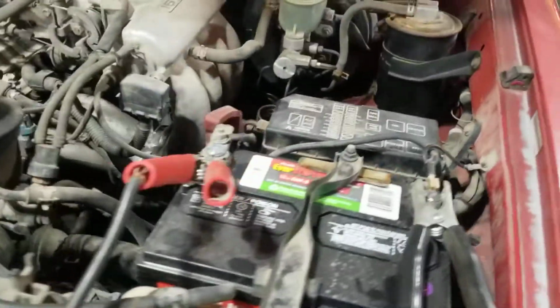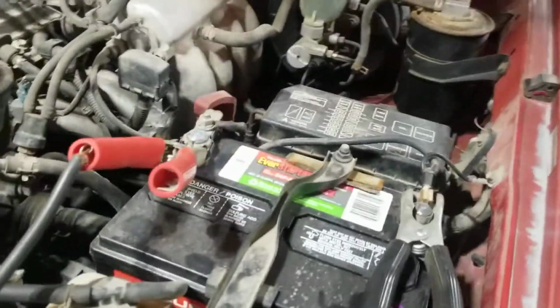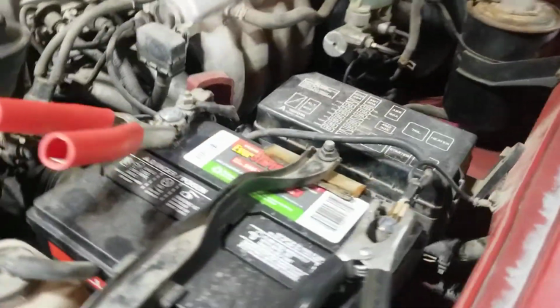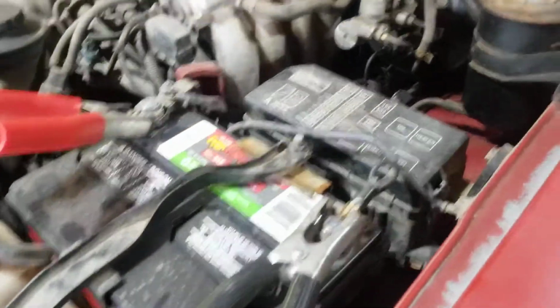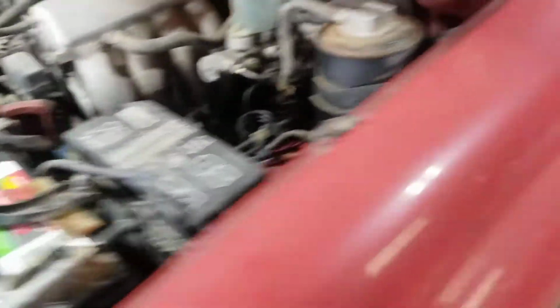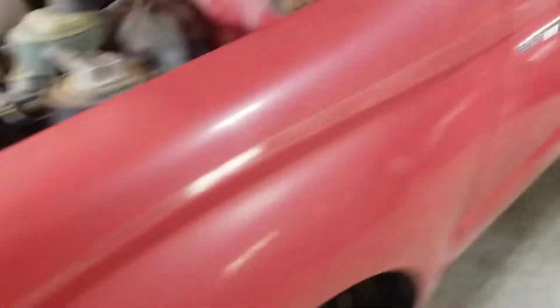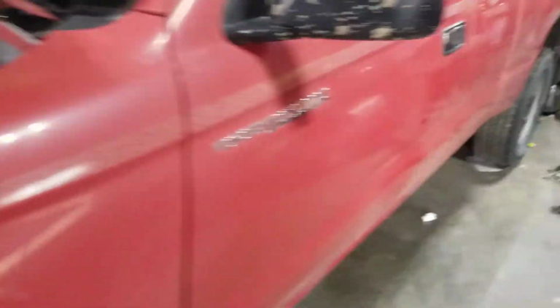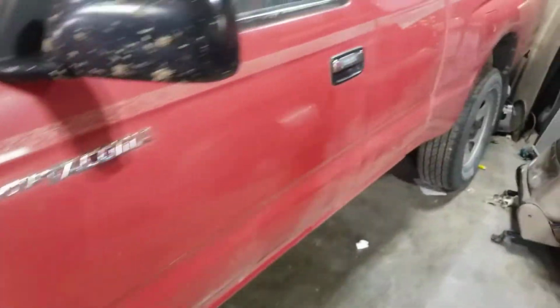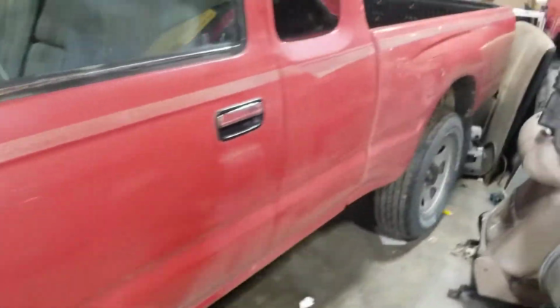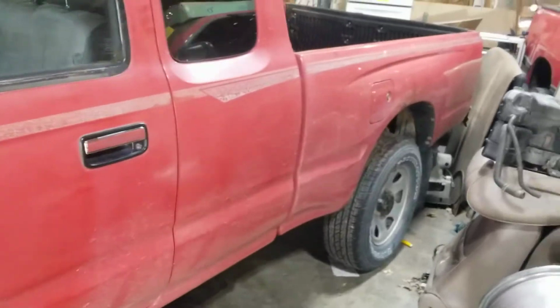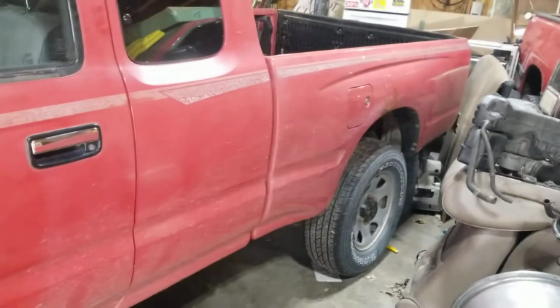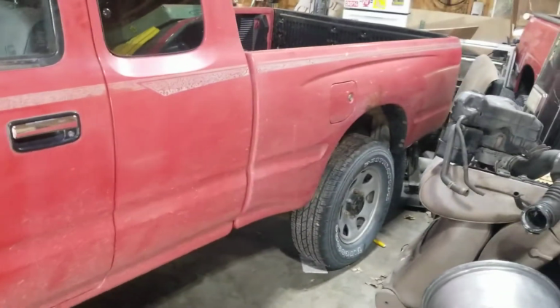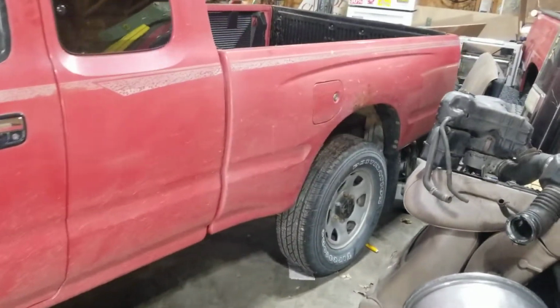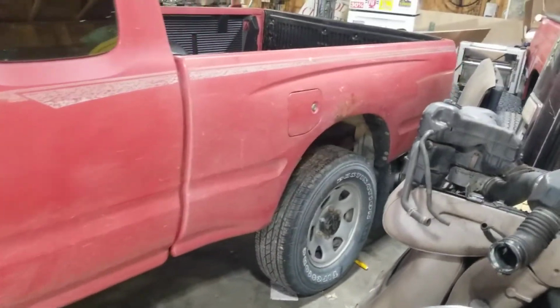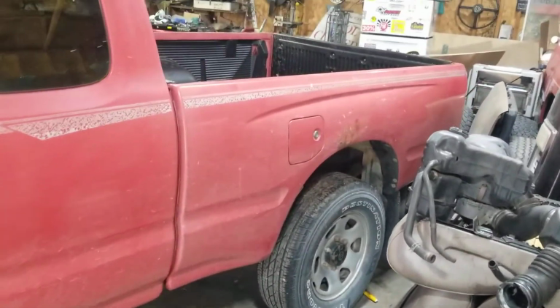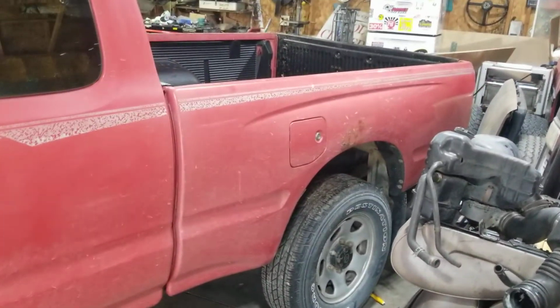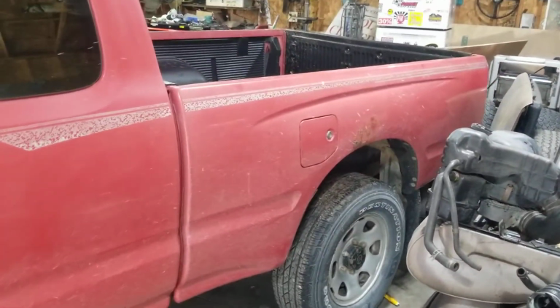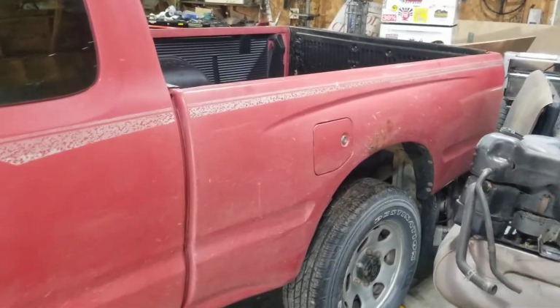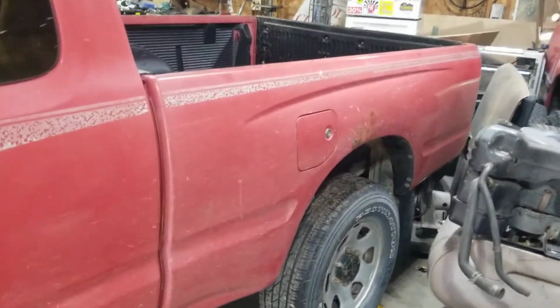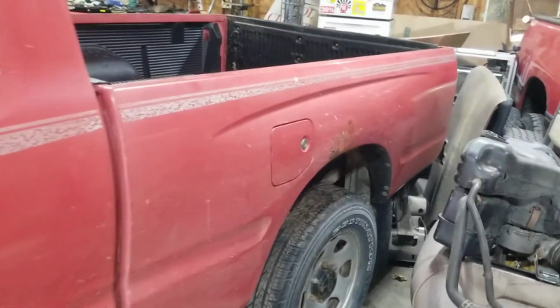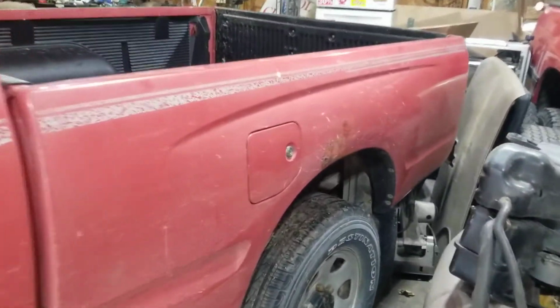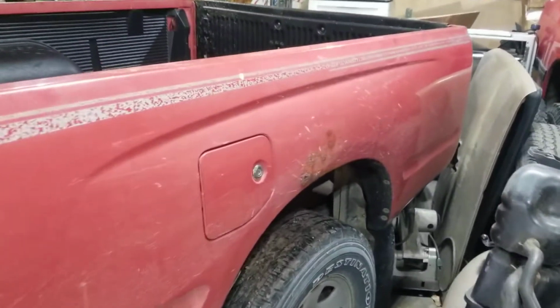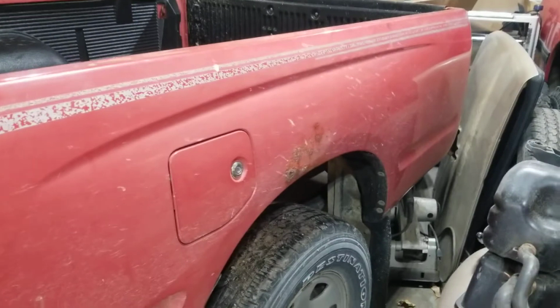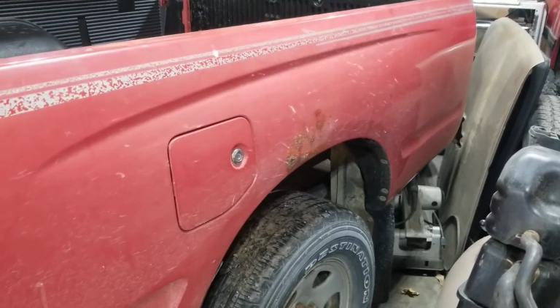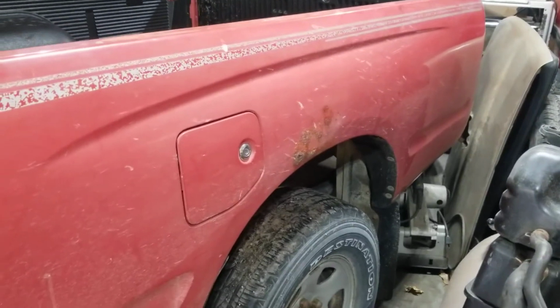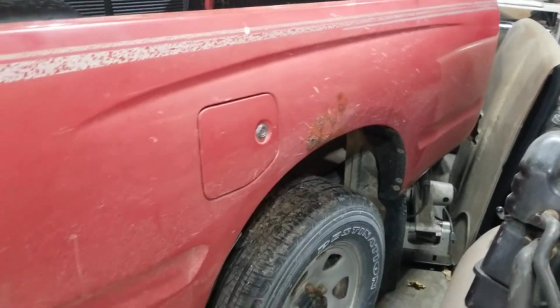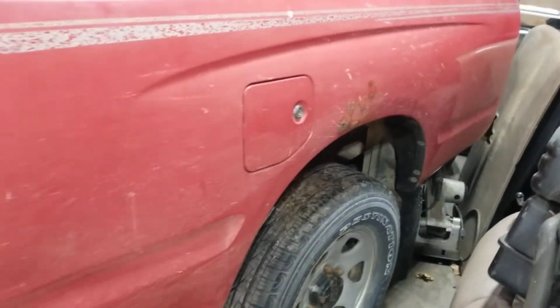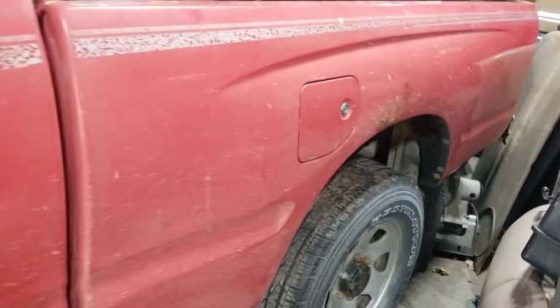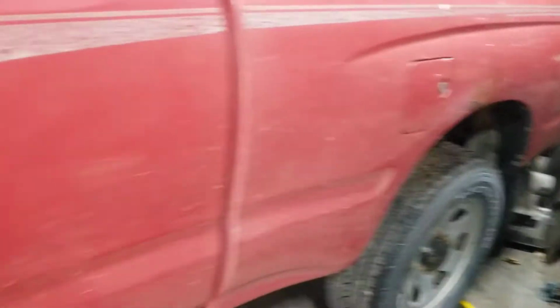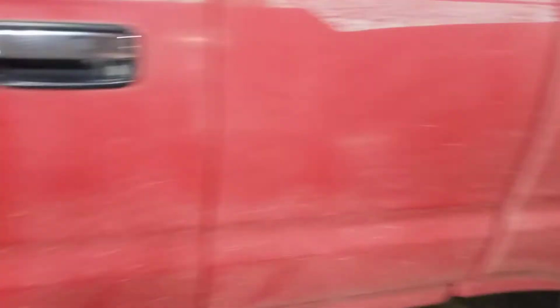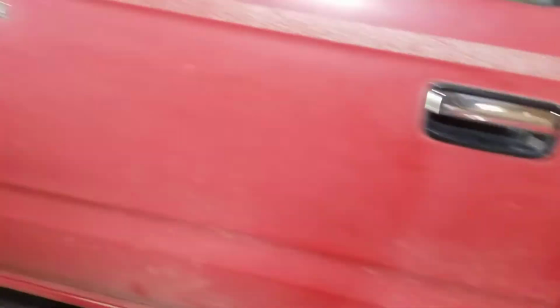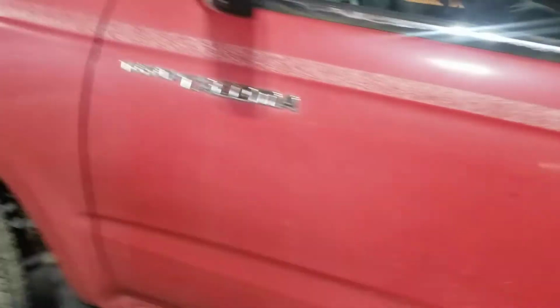Got the battery charging right now. It has a run rough issue — haven't investigated it yet. Little spot of rust back there, that's the only two spots. She's nice and solid.